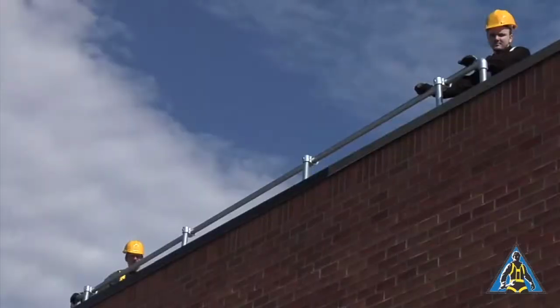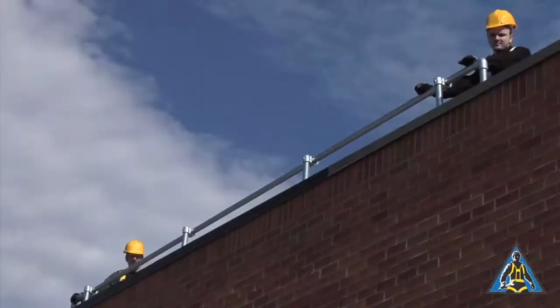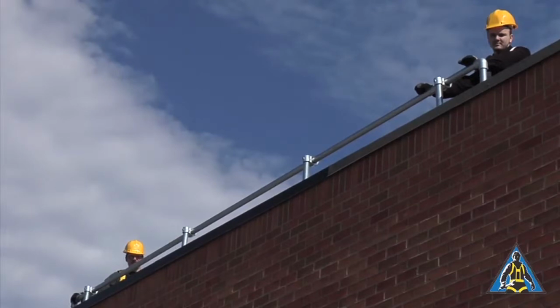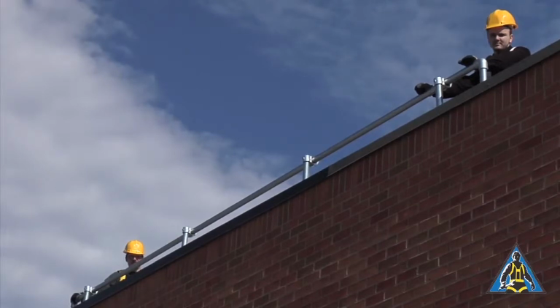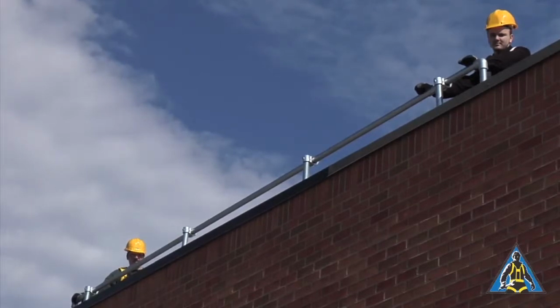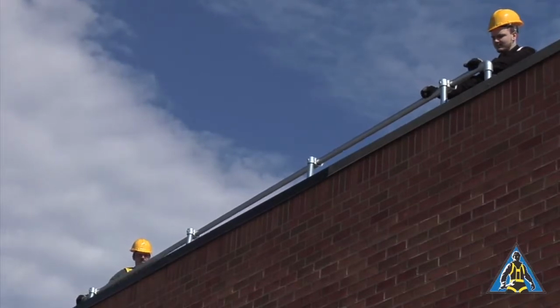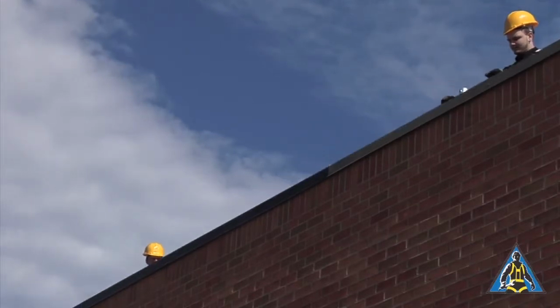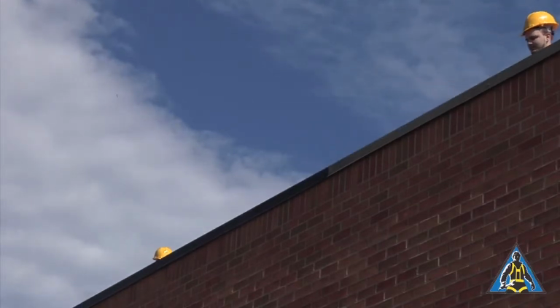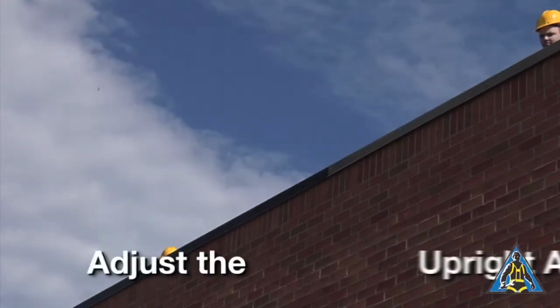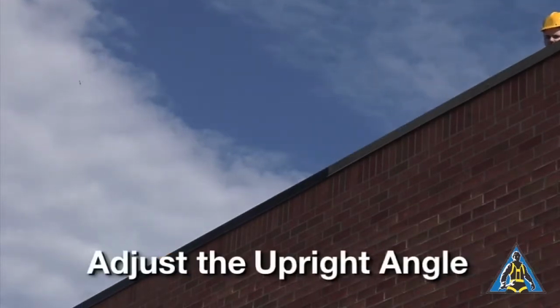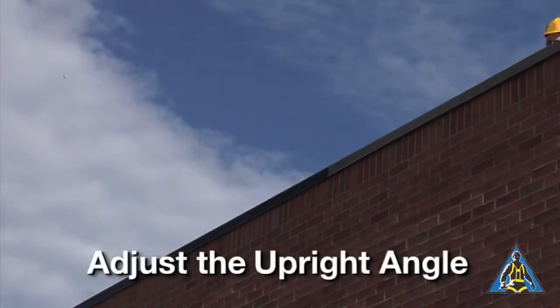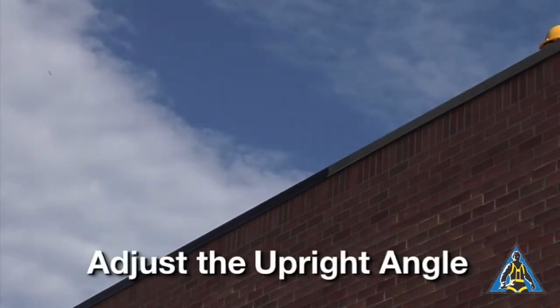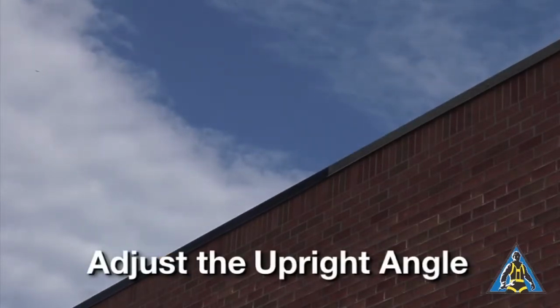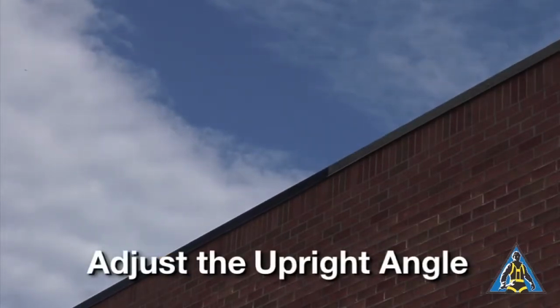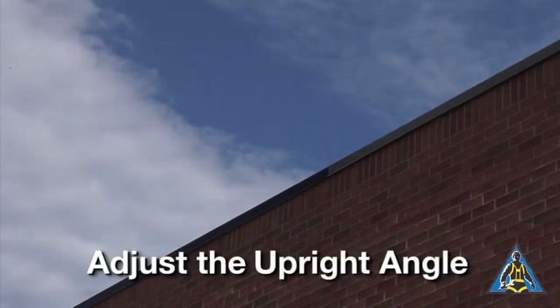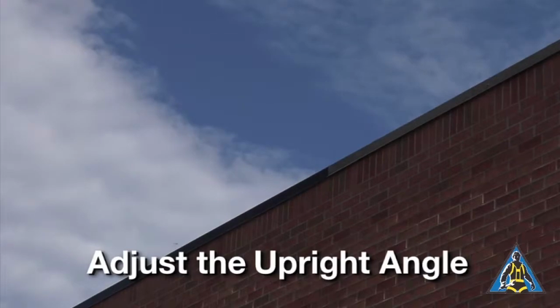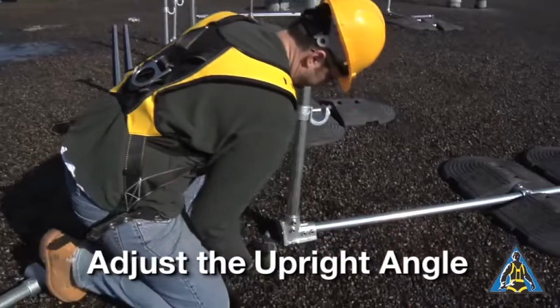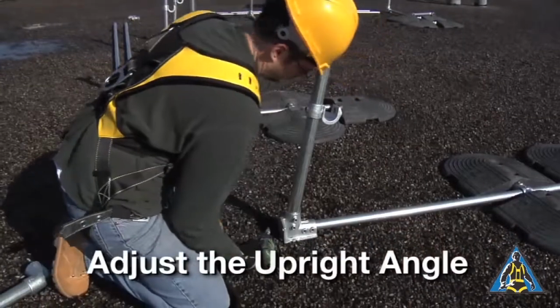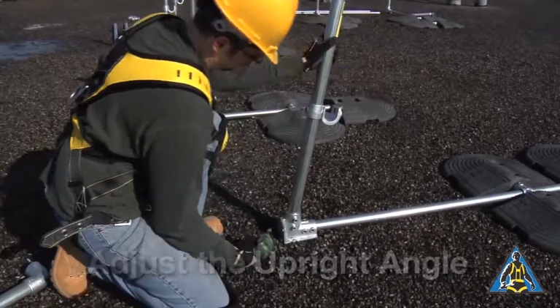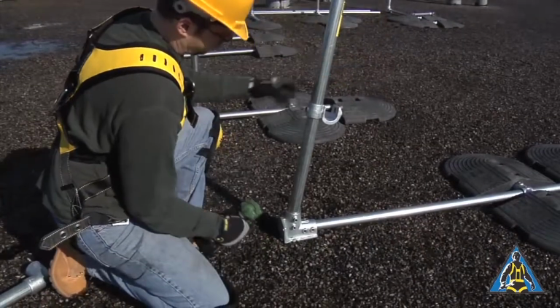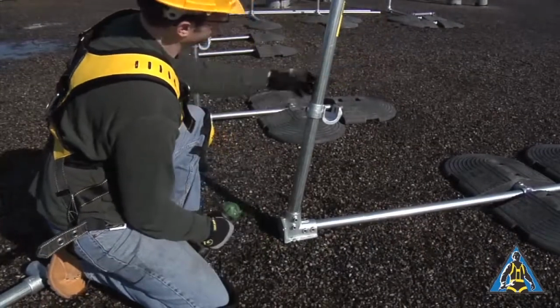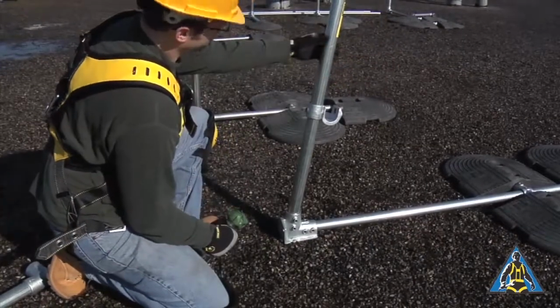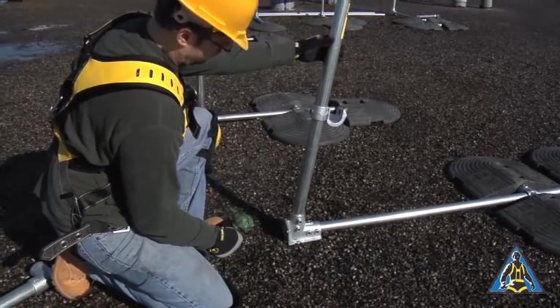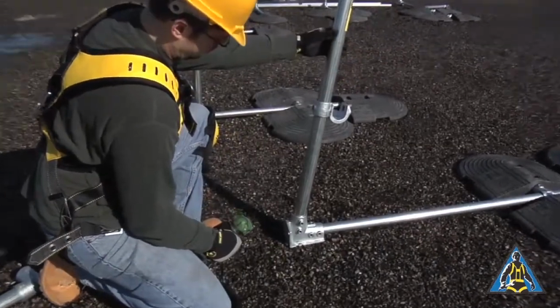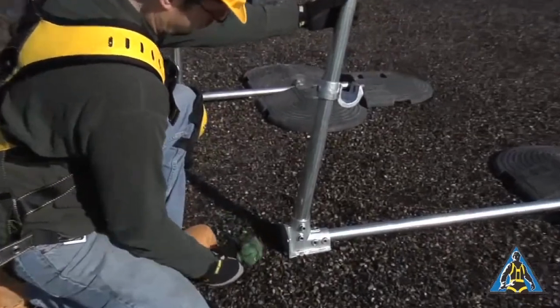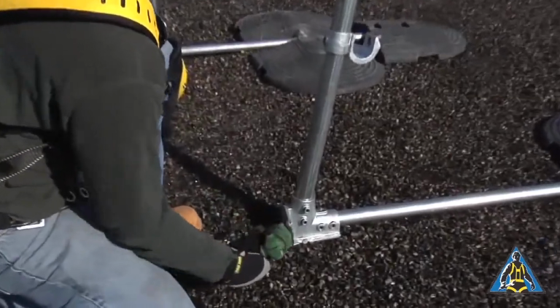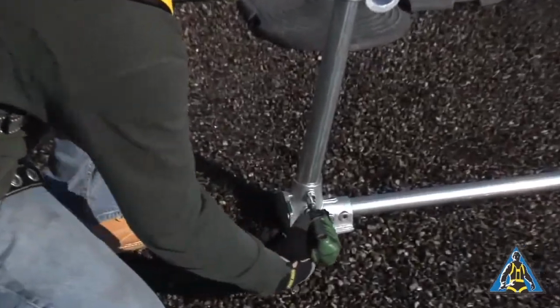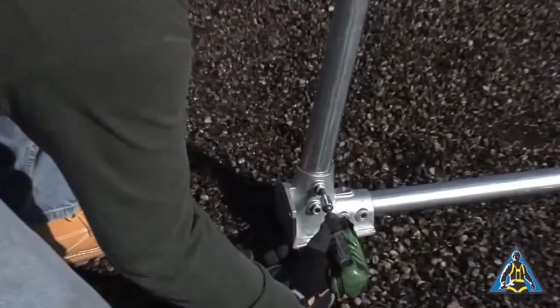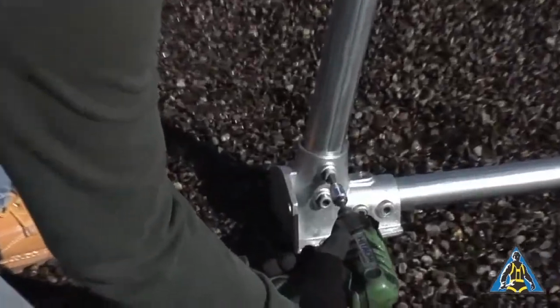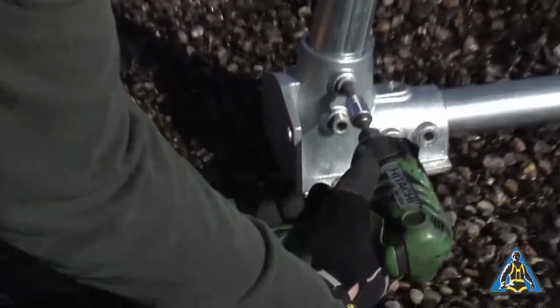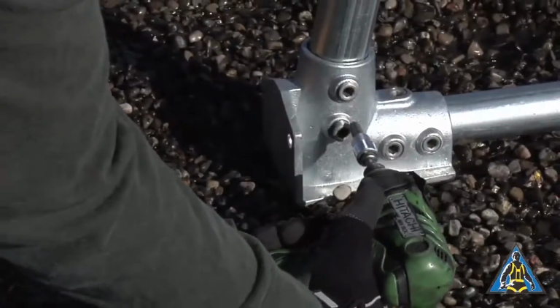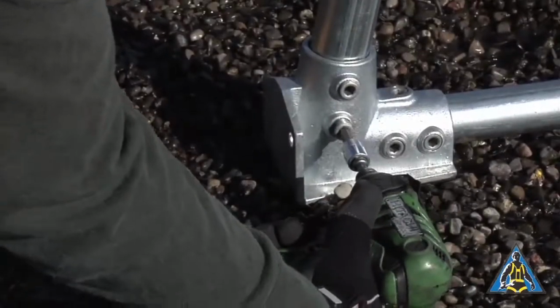The uprights can be angled back up to 11 degrees. Angling the unit away from the edge of the roof will reduce visibility of the railing from down below. Tighten the set screw with the upright at the desired angle.